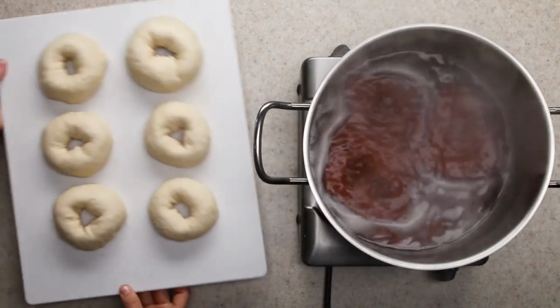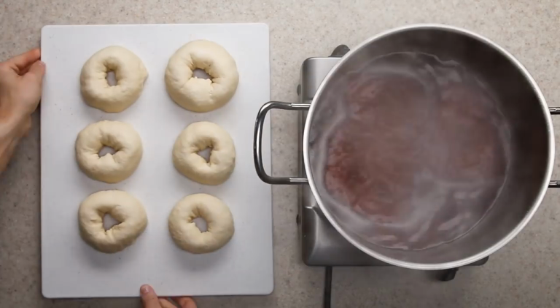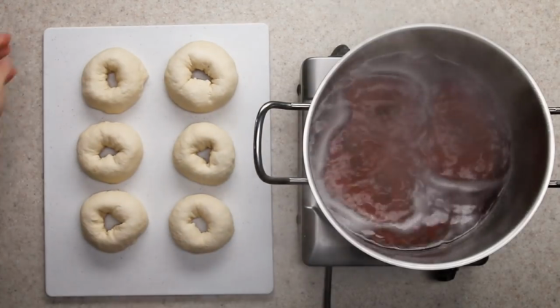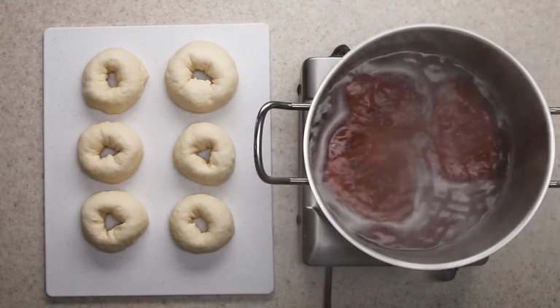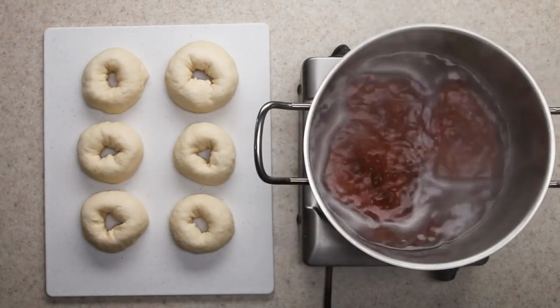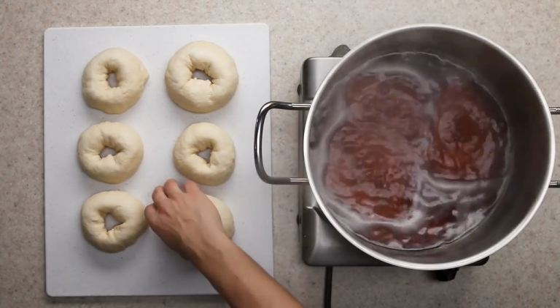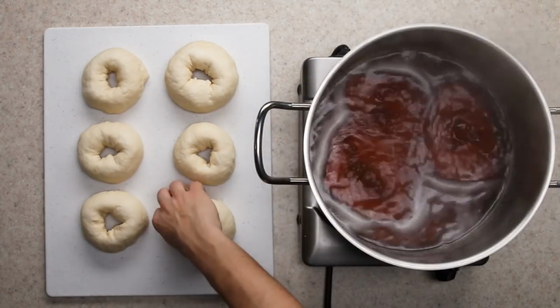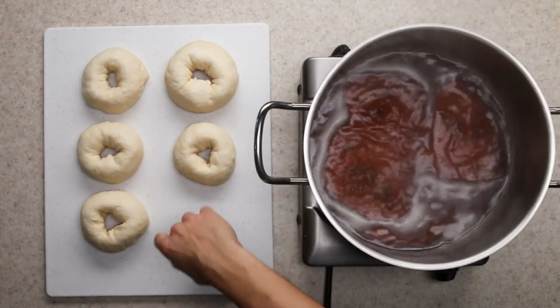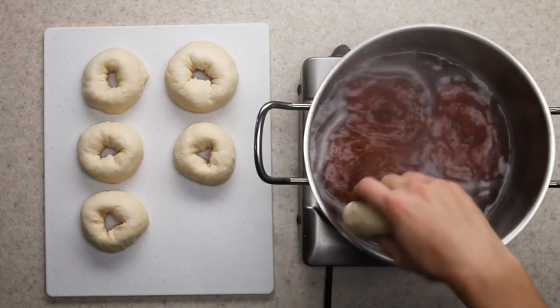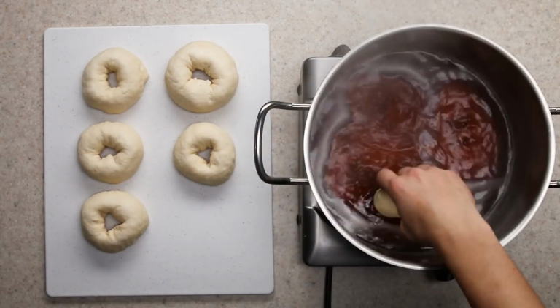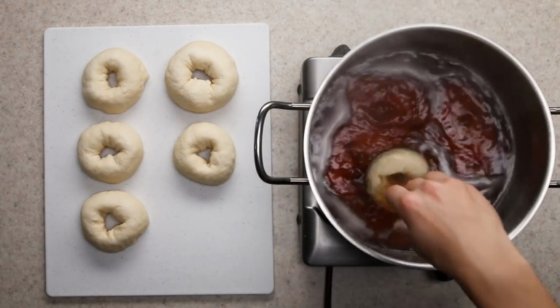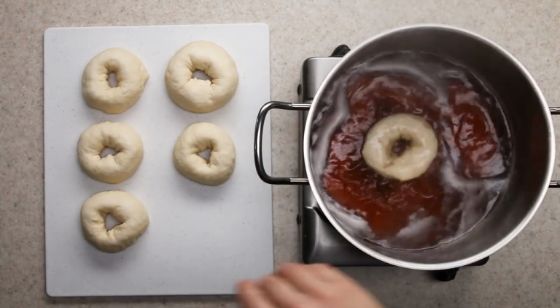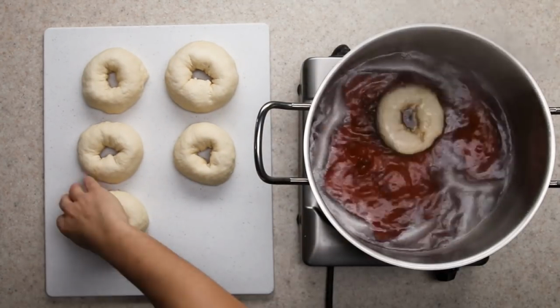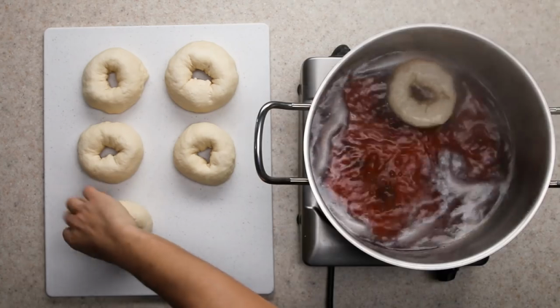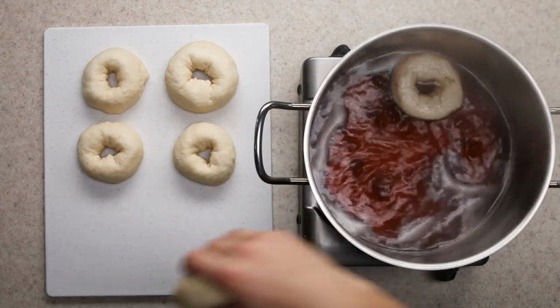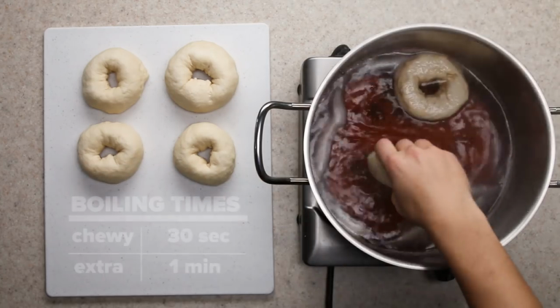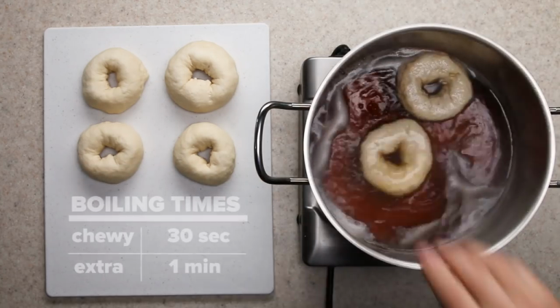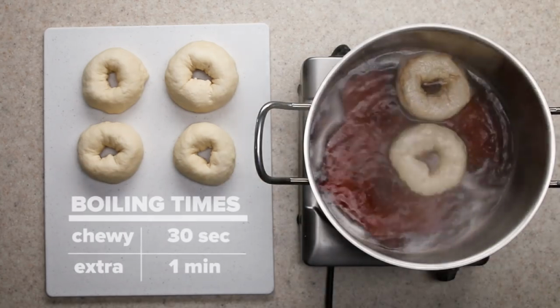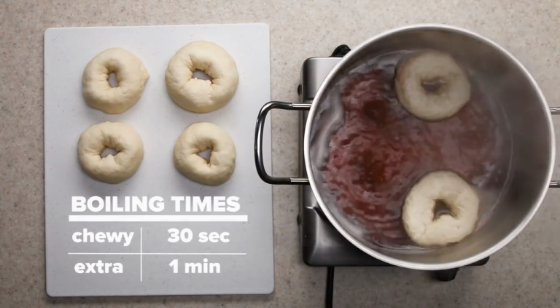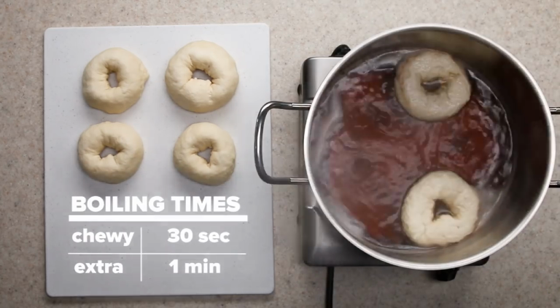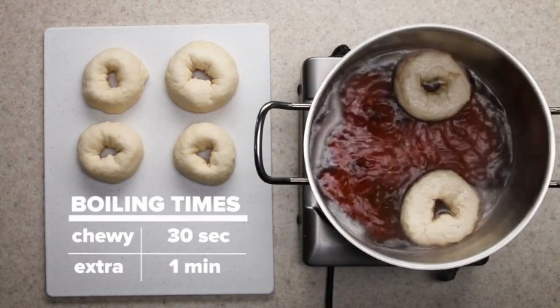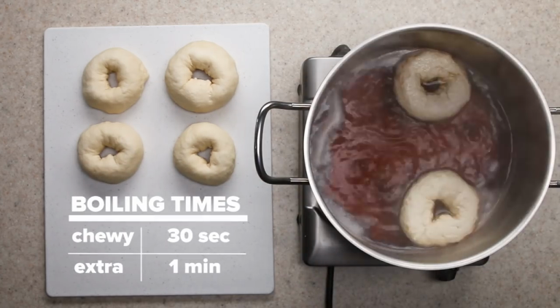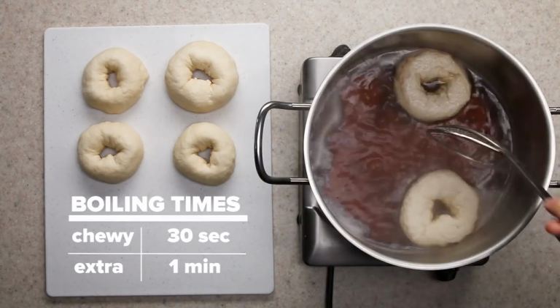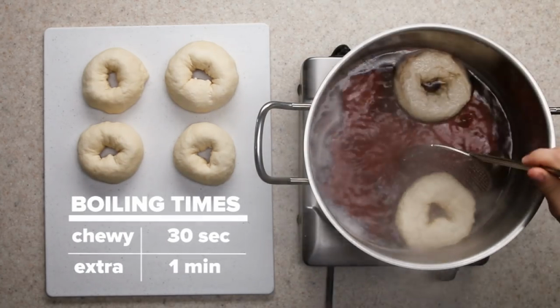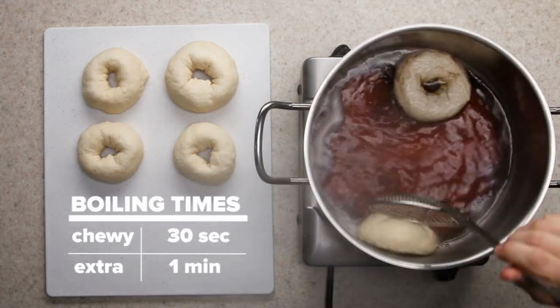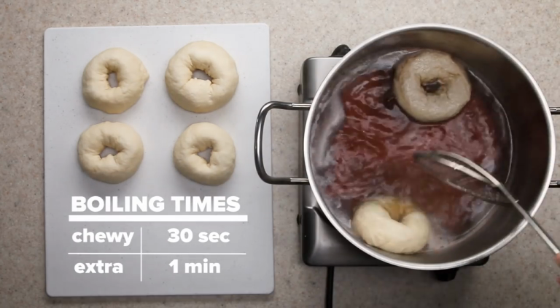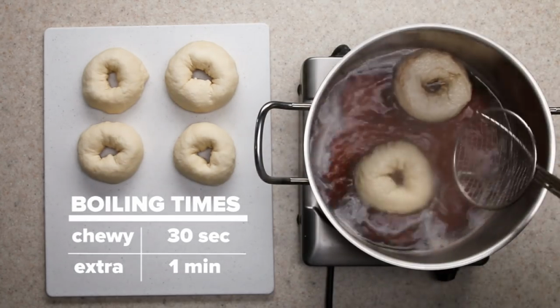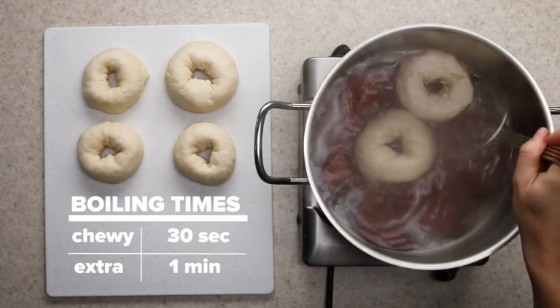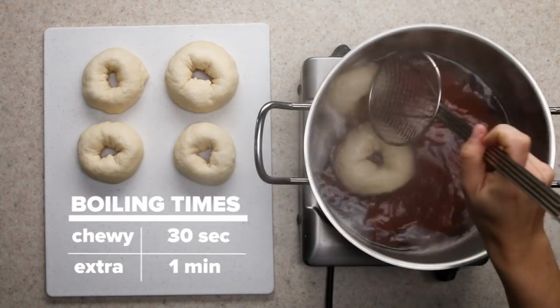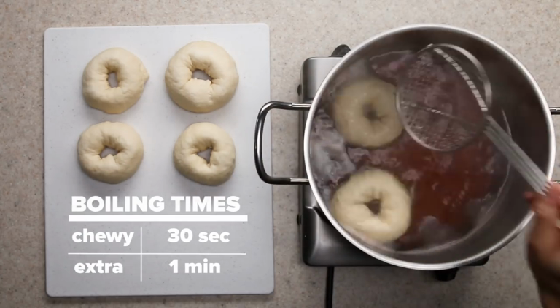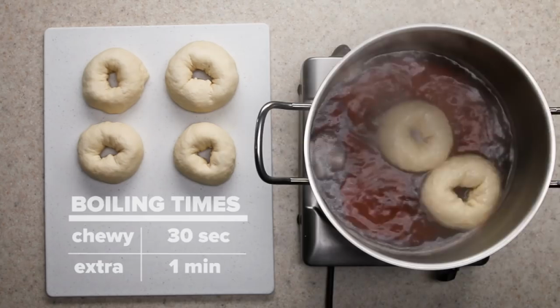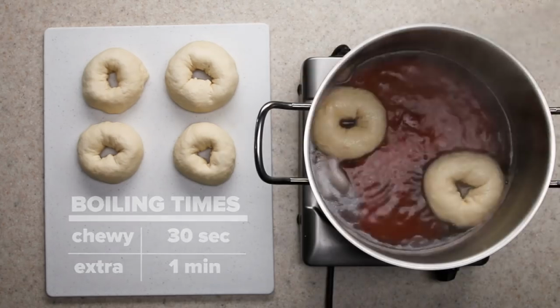I boil my bagels for about 30 seconds a side. However, if you want chewier bagels you can let them go for up to a minute. Just don't let them go for too long or they'll overcook.